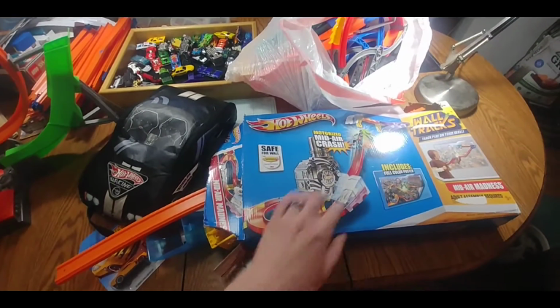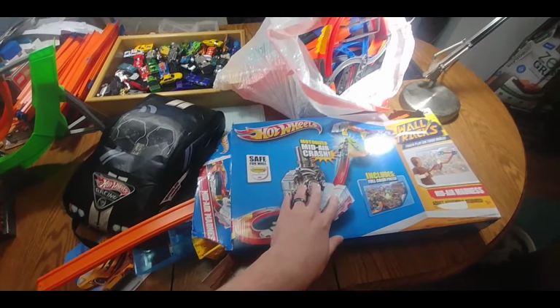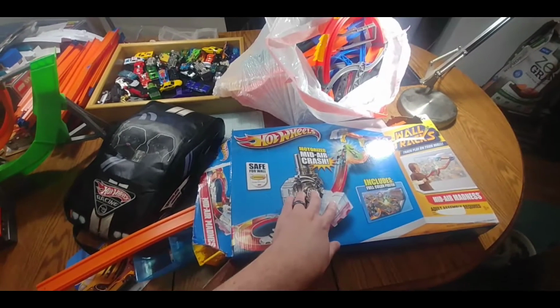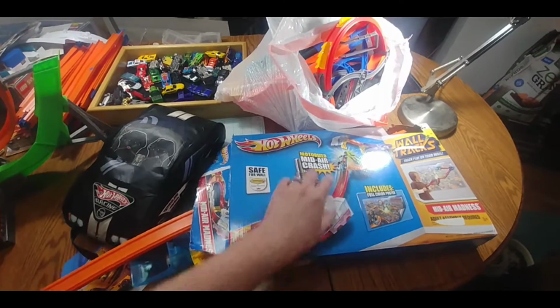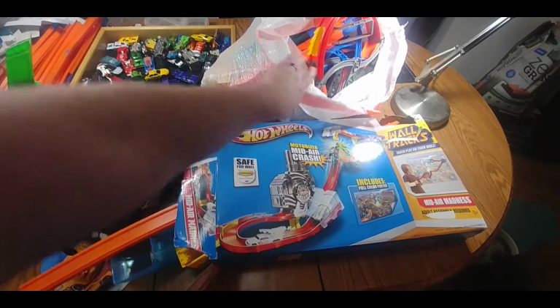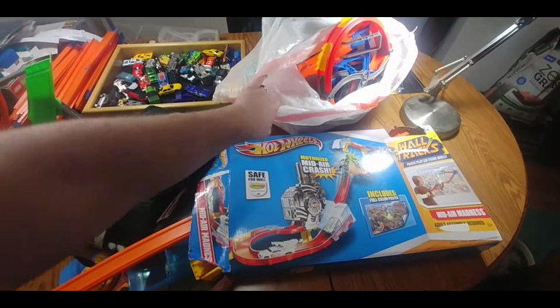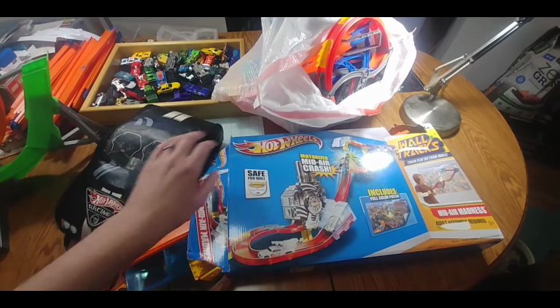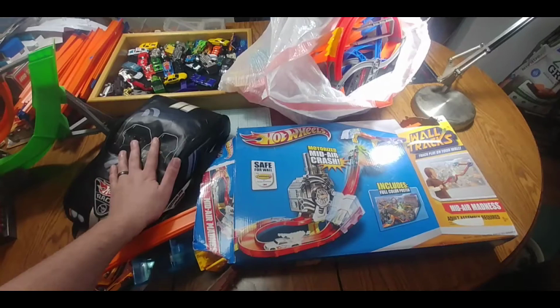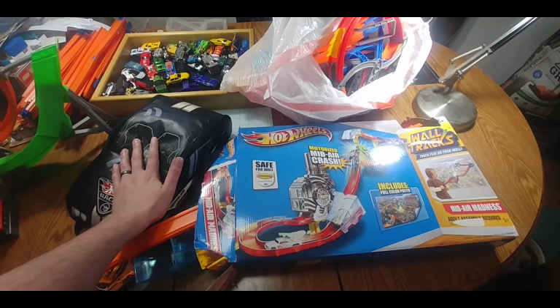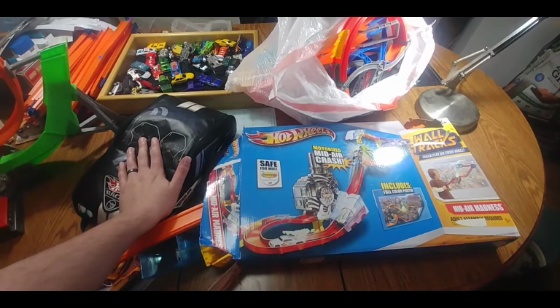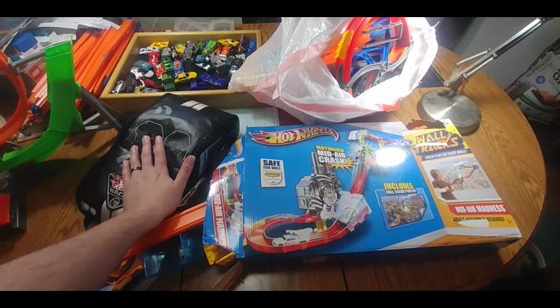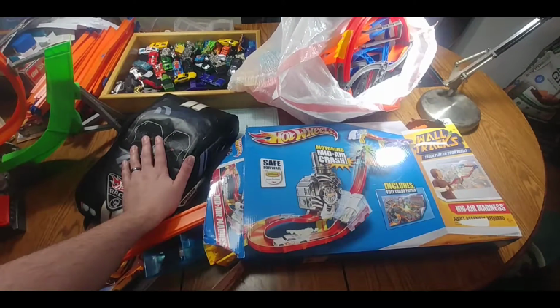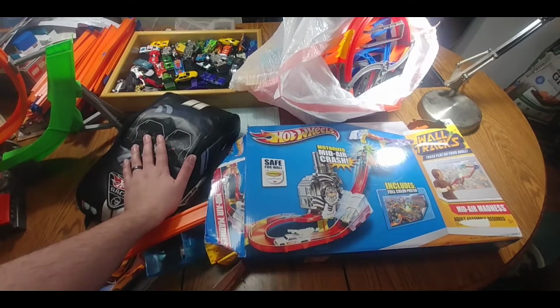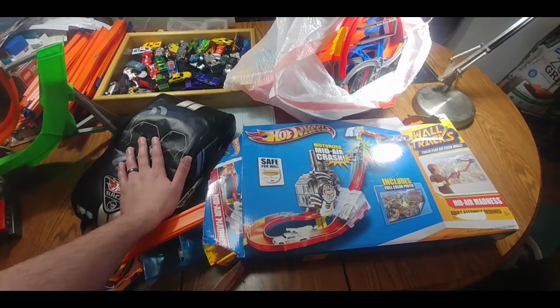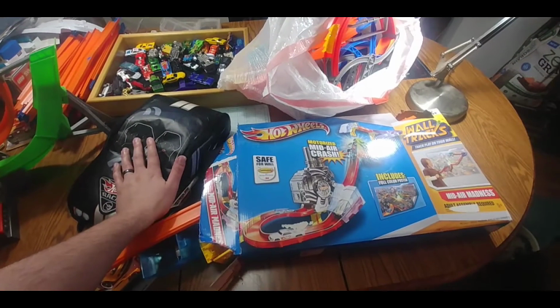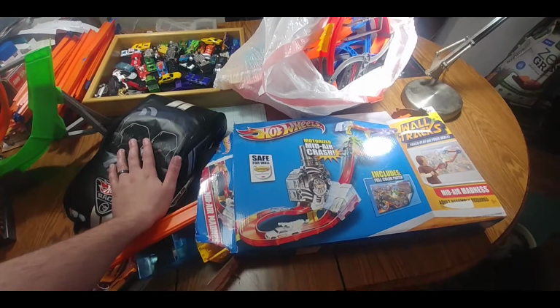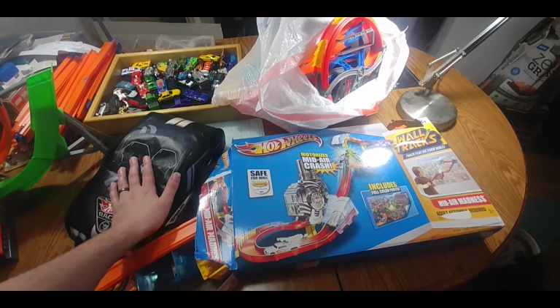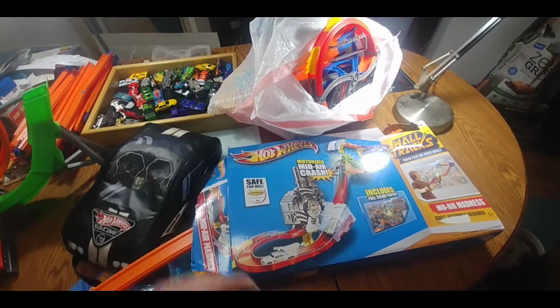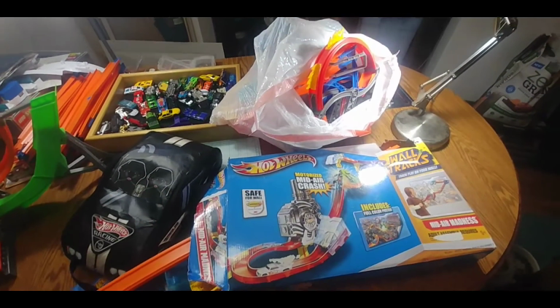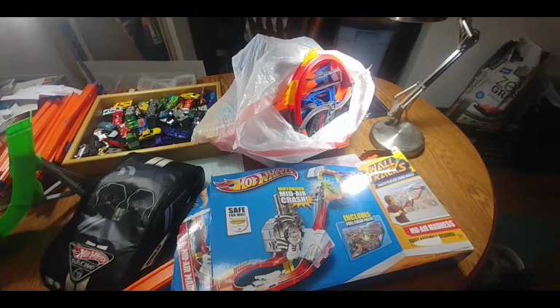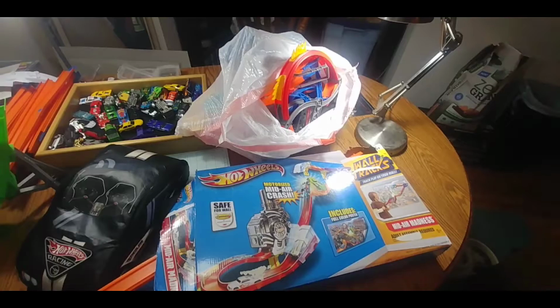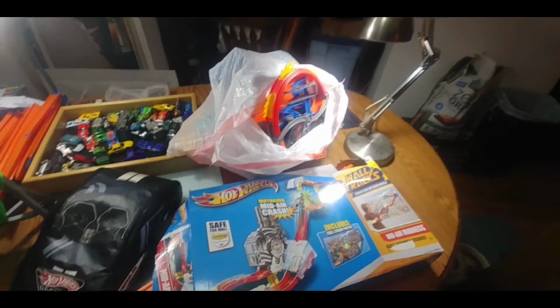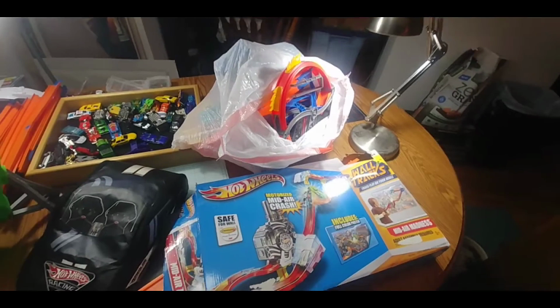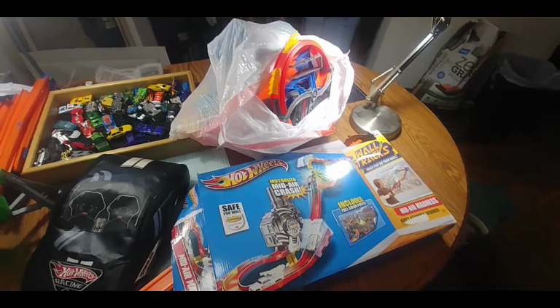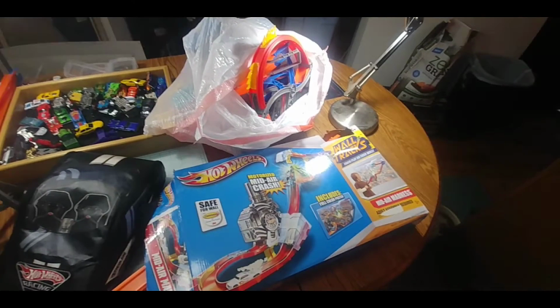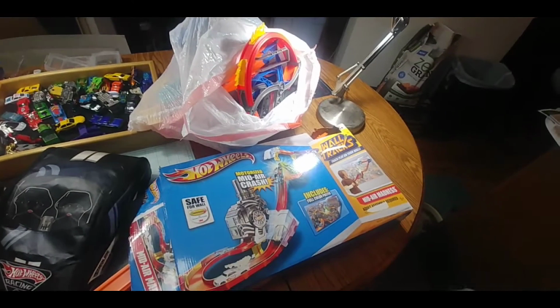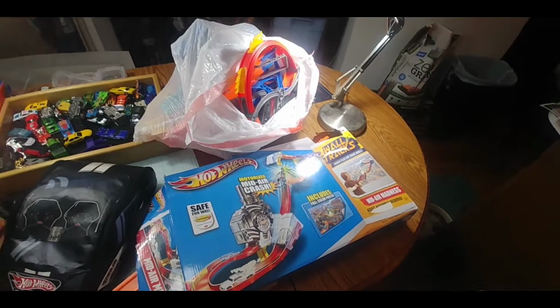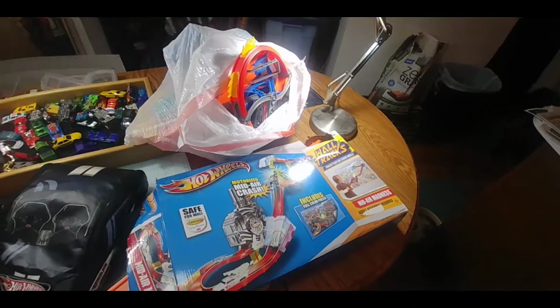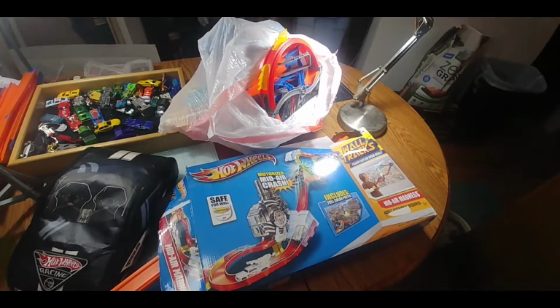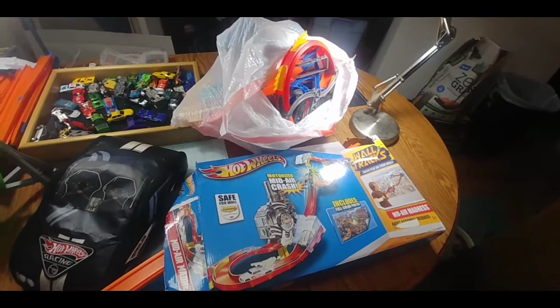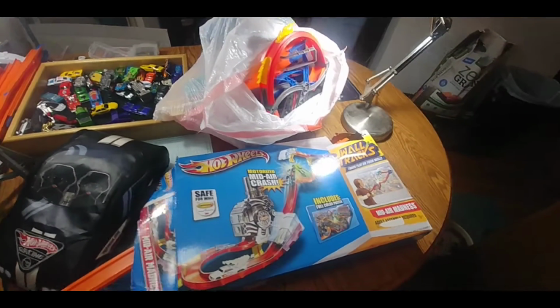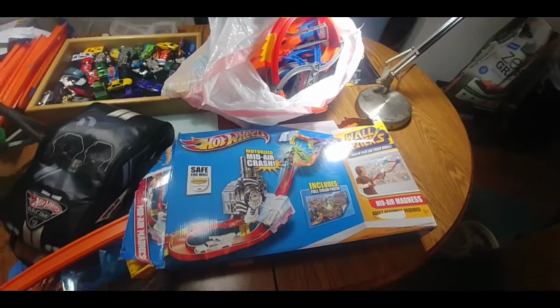I have this here, this bag of Trek, and then we got this bag here. So I'm going to open everything up here real quick, time-lapse style, and we'll see if everything's here and whatnot. So let's take a look.